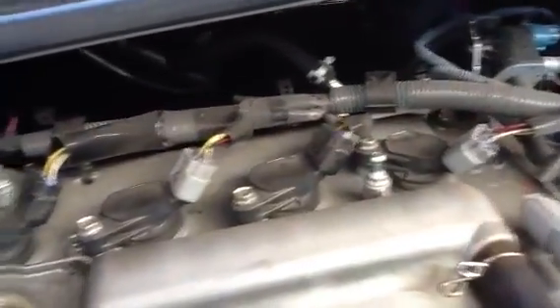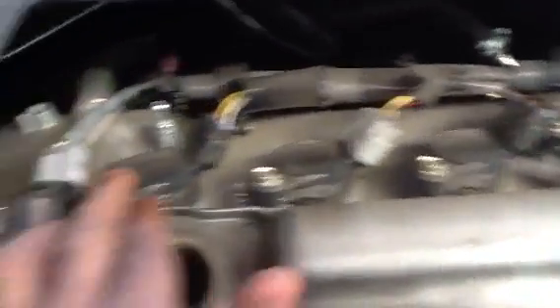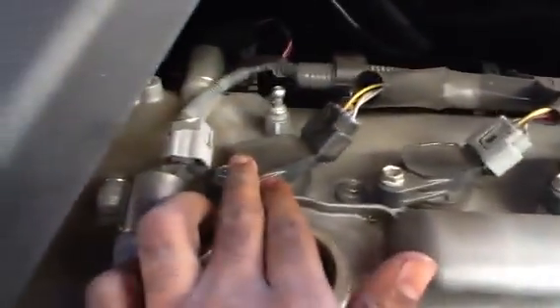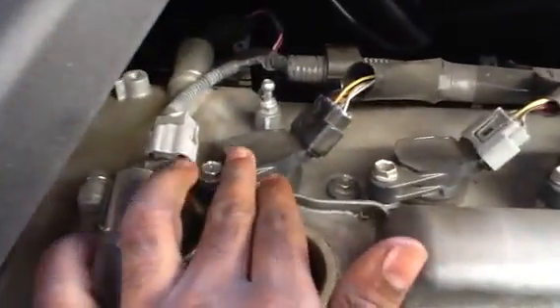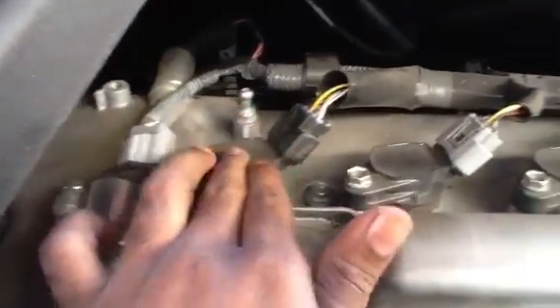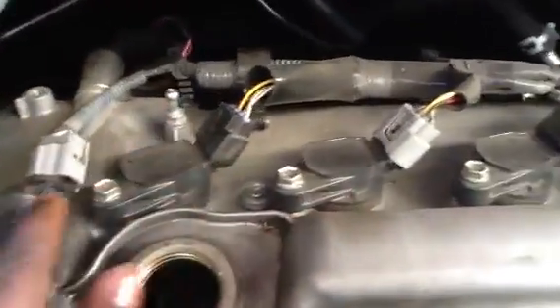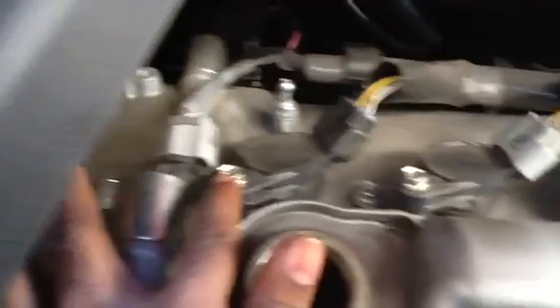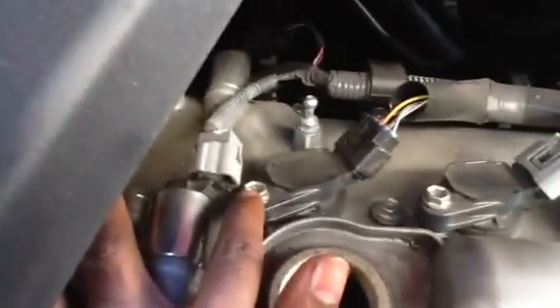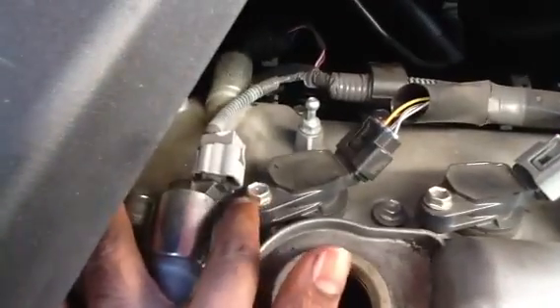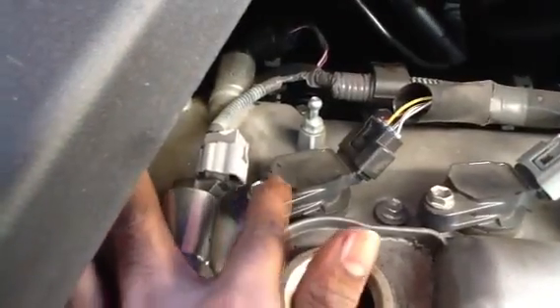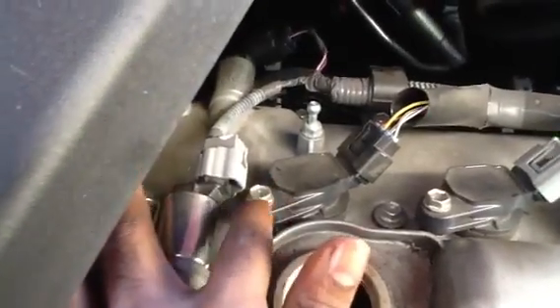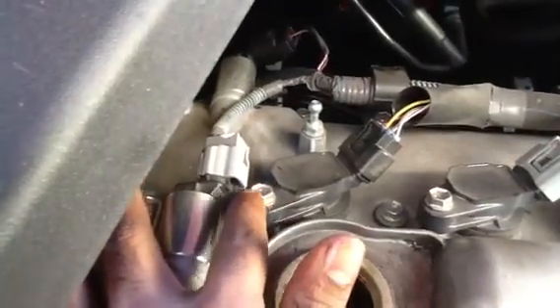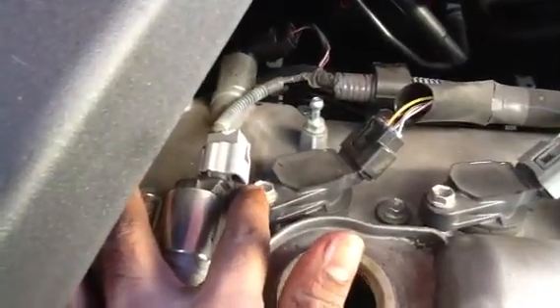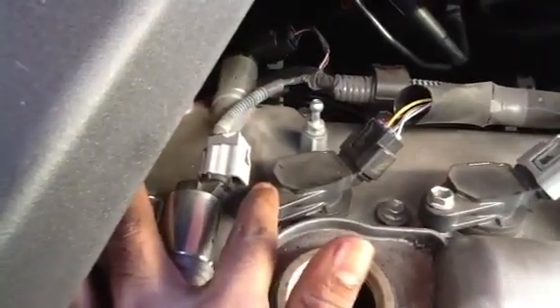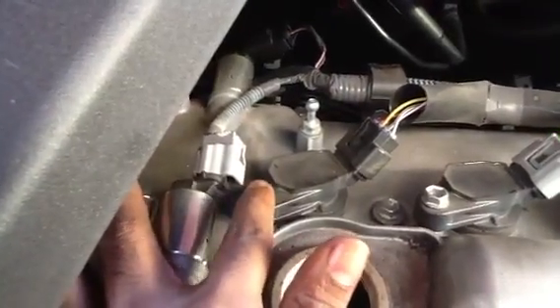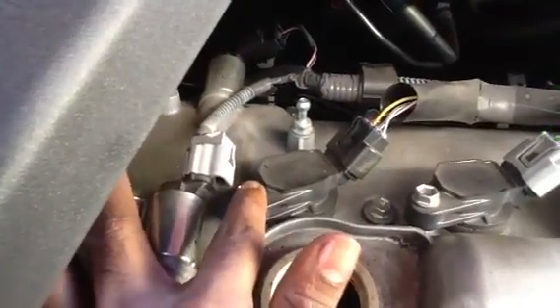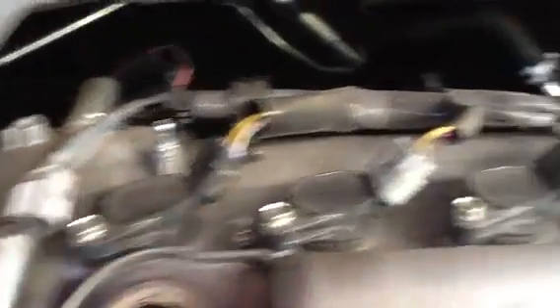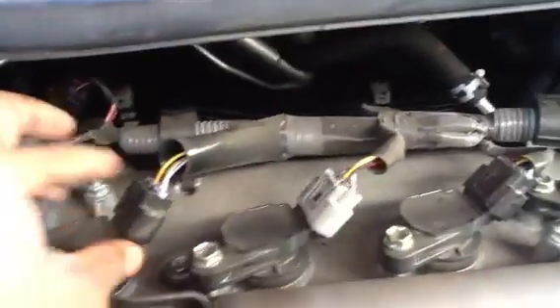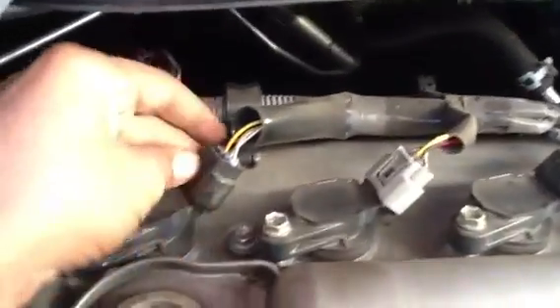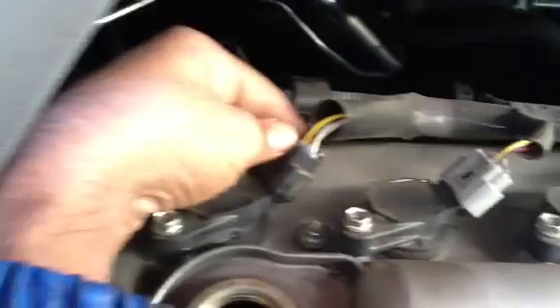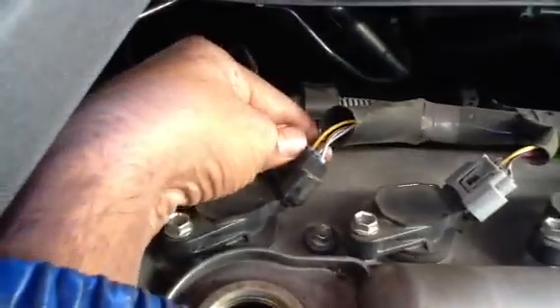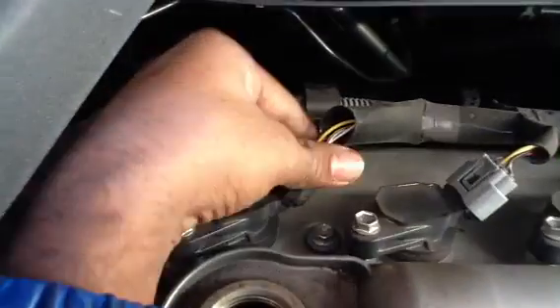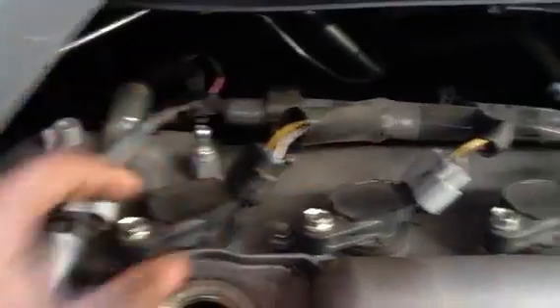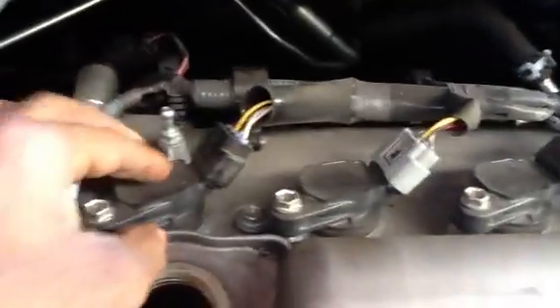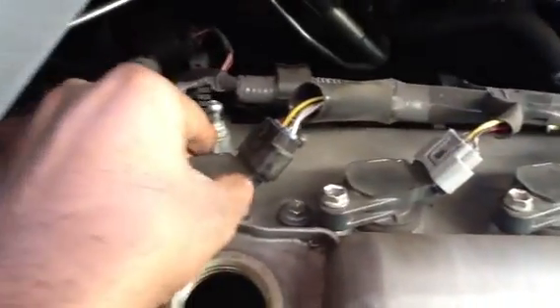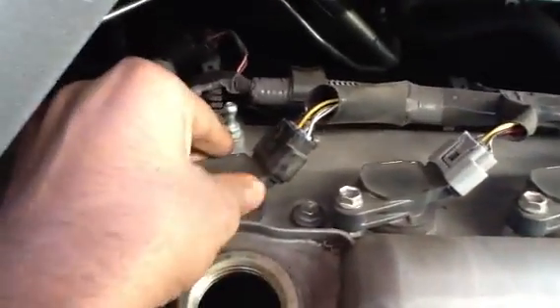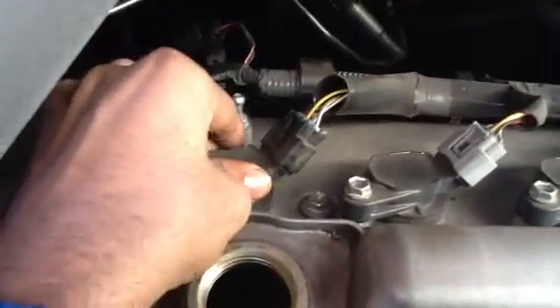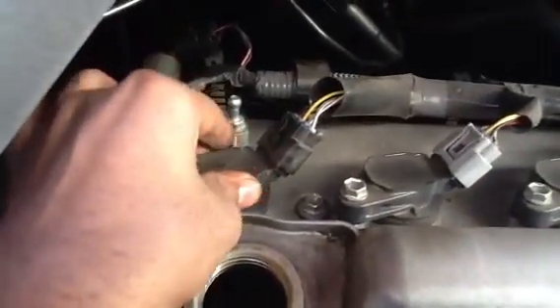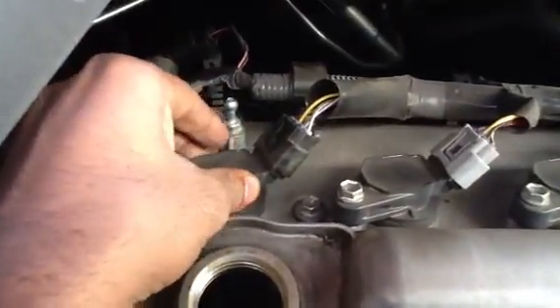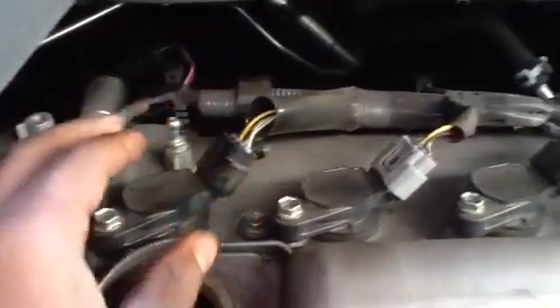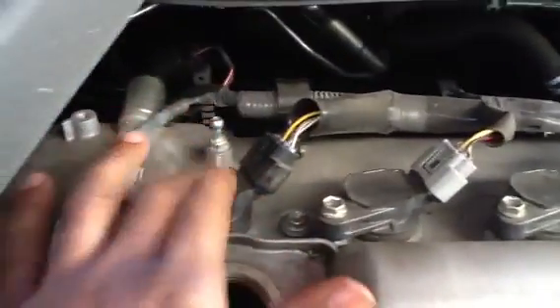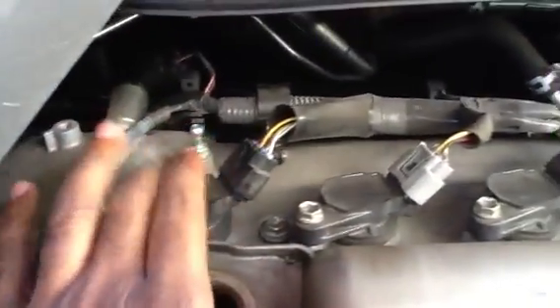So if you want to change your coil pack, you've got to loosen this 10mm bolt holding it here. Then you squeeze this tab here, pull this back, and gently wiggle out the coil pack.